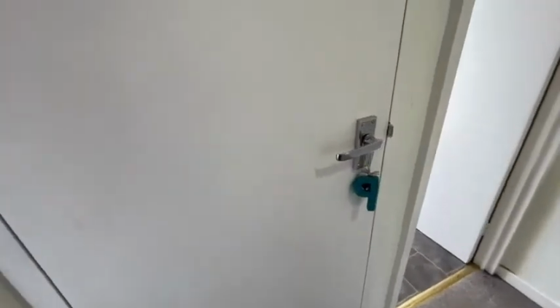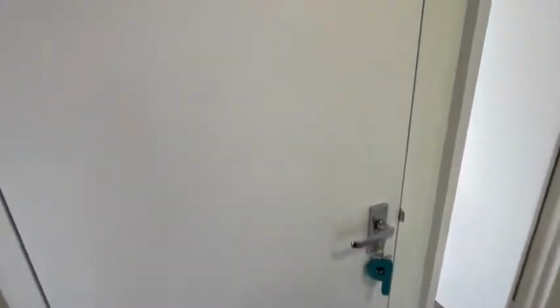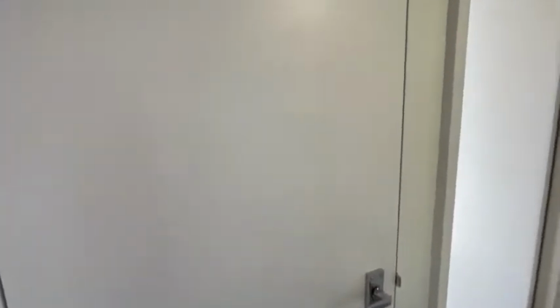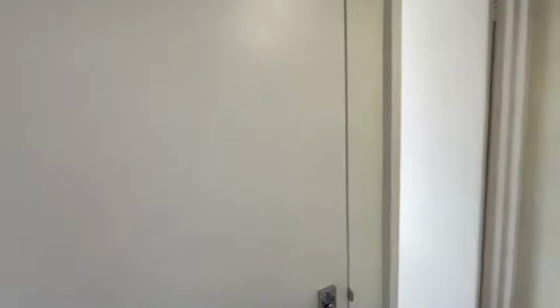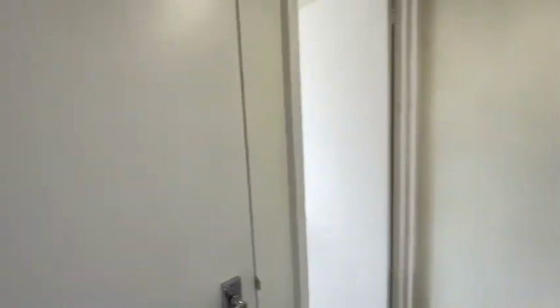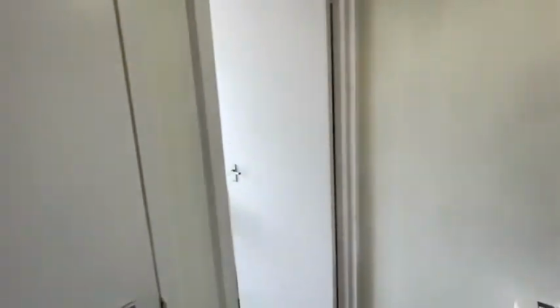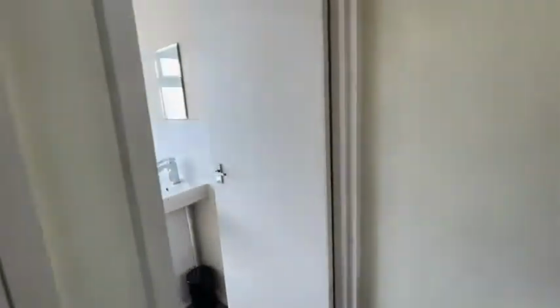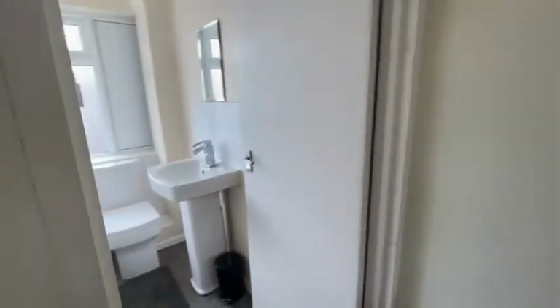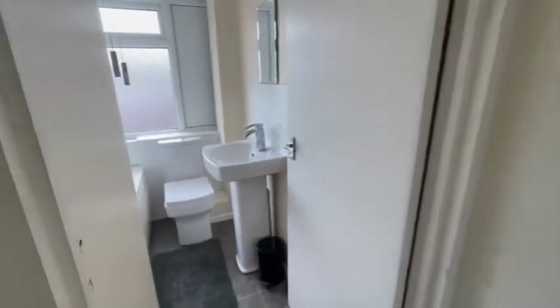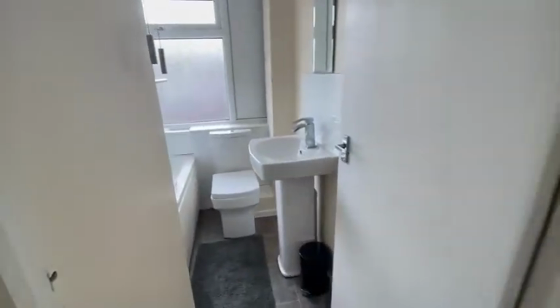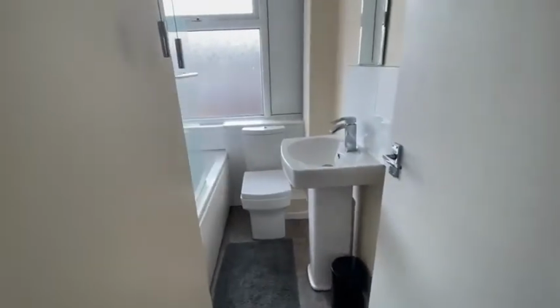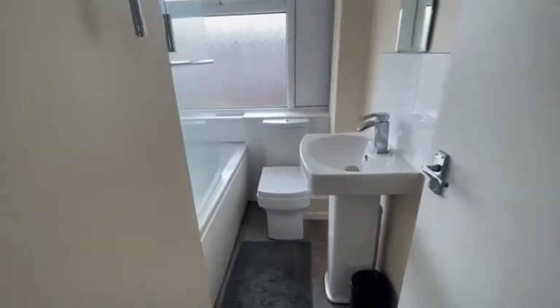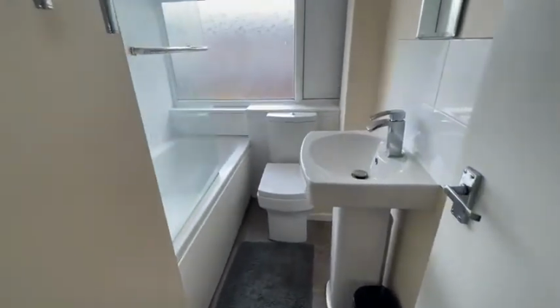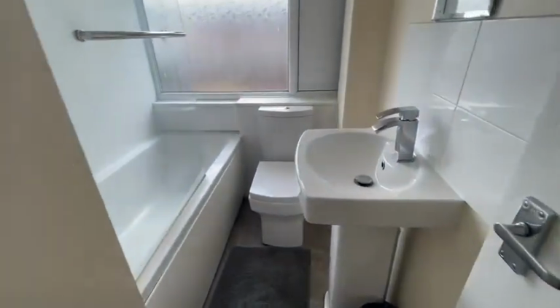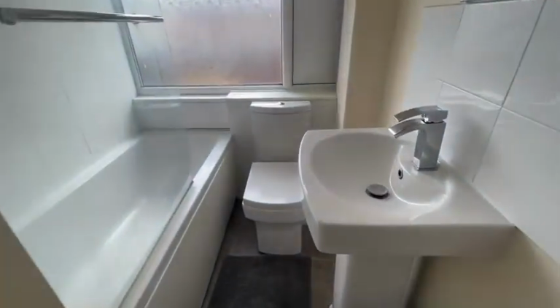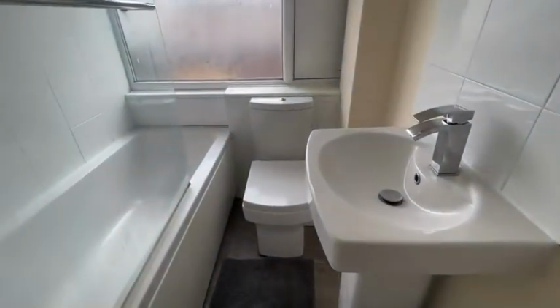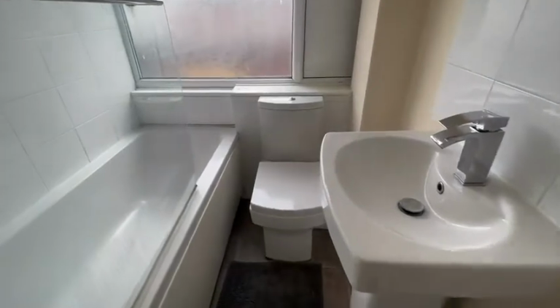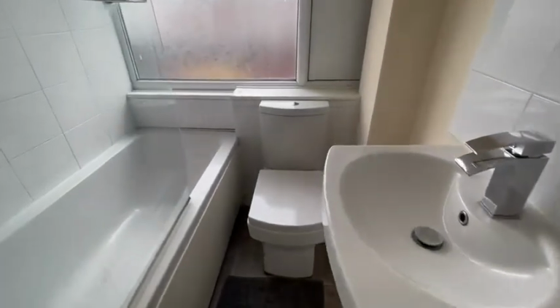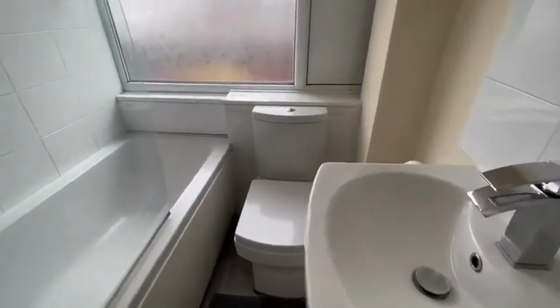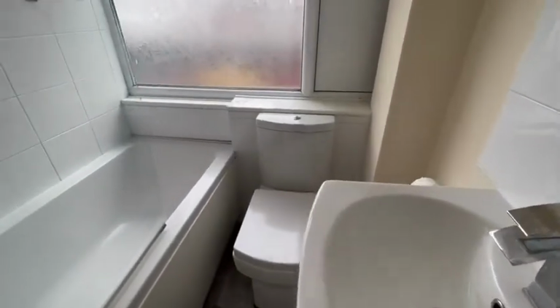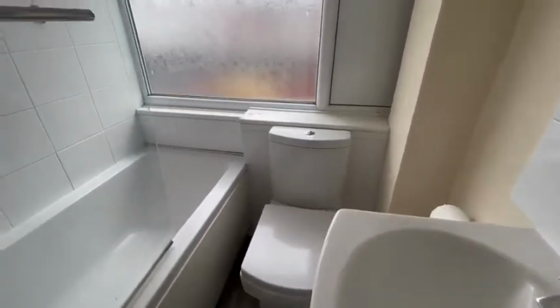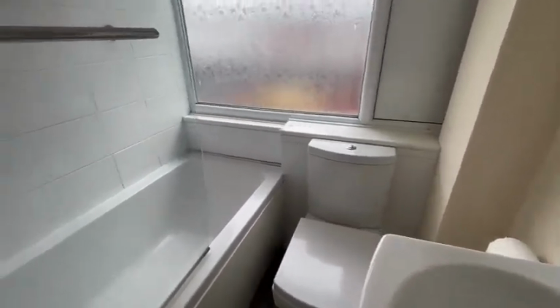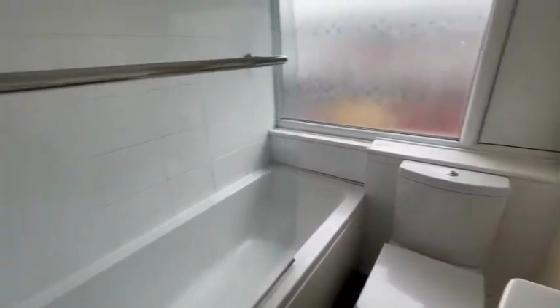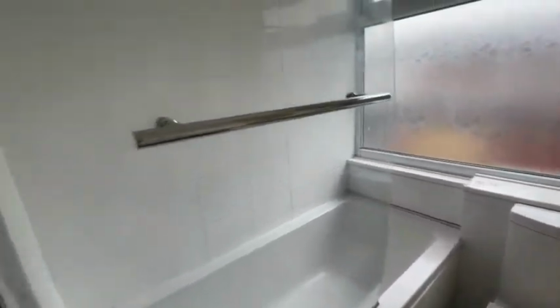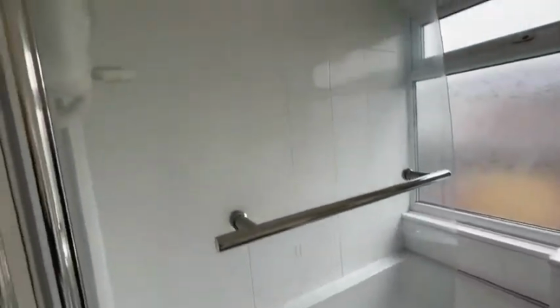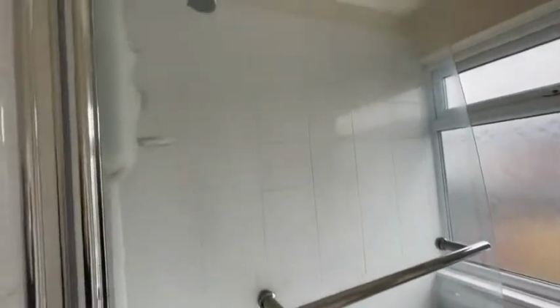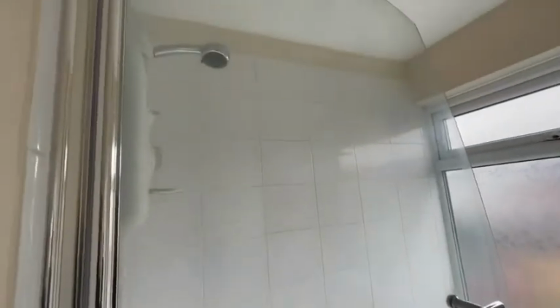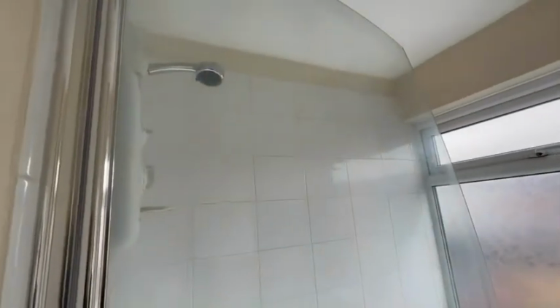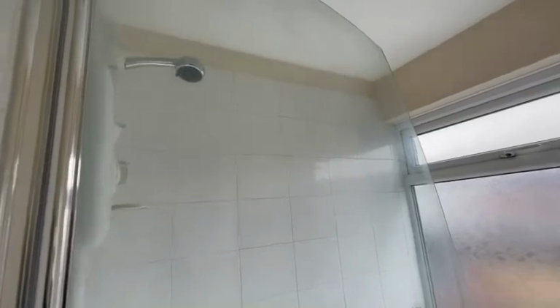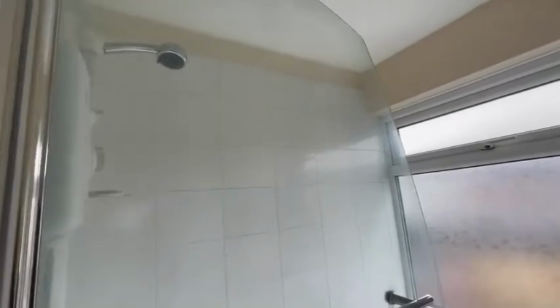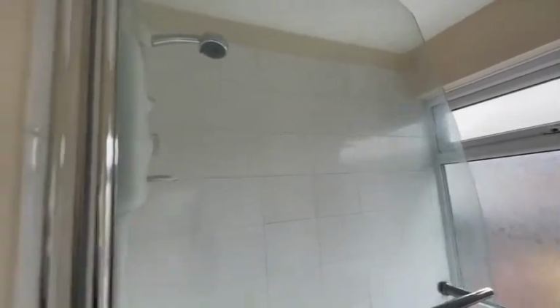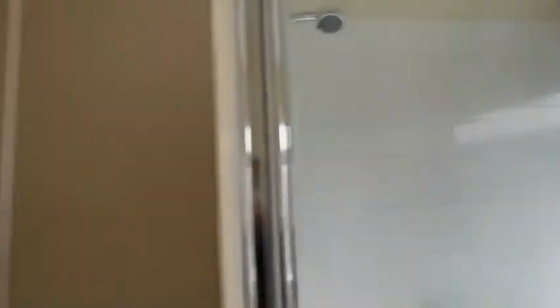There's an airing cupboard on the landing situated next to the bathroom, and then a great plain white suite with a shower over the bath.